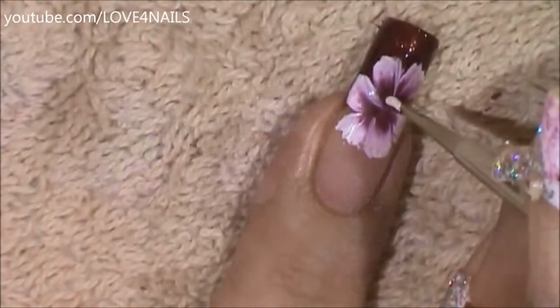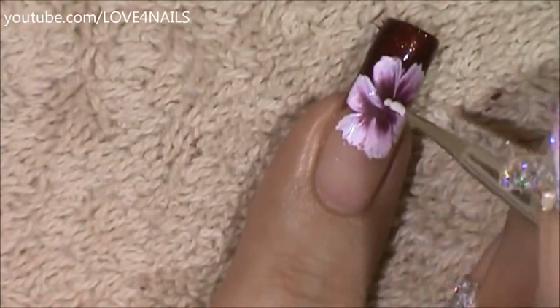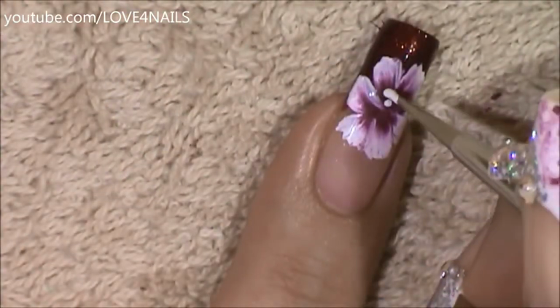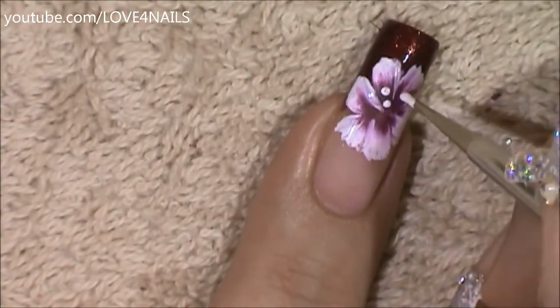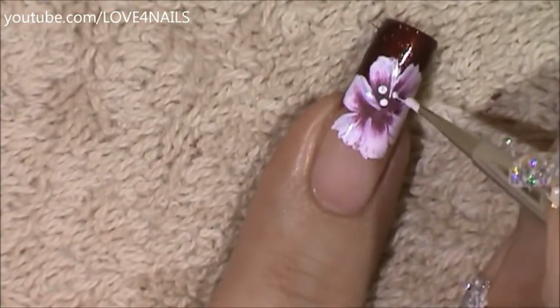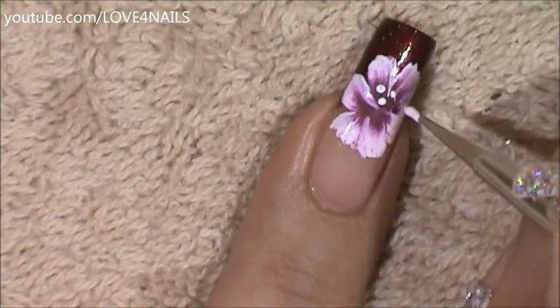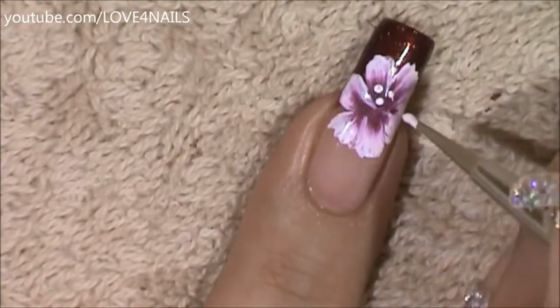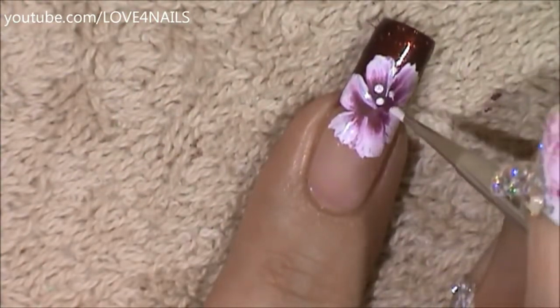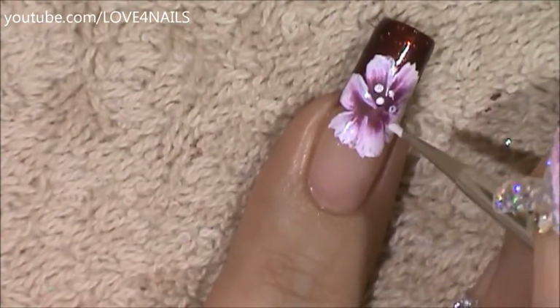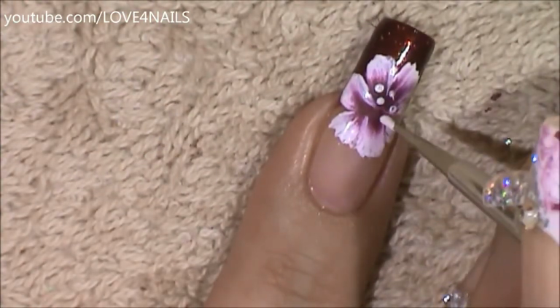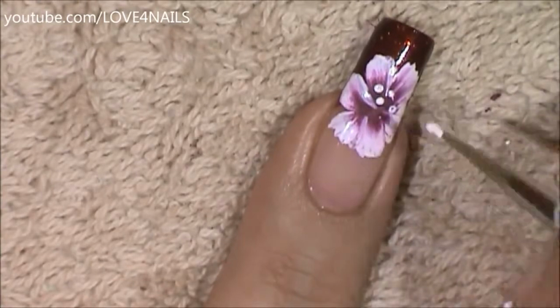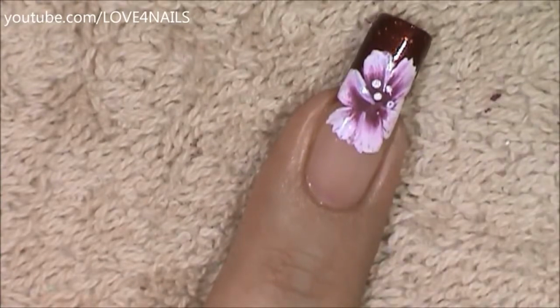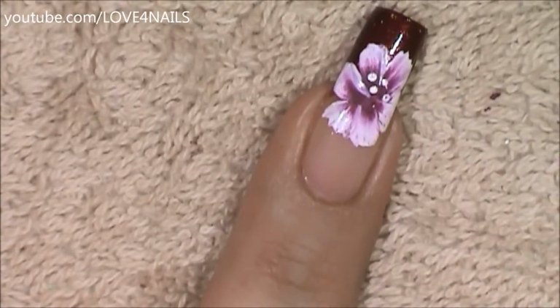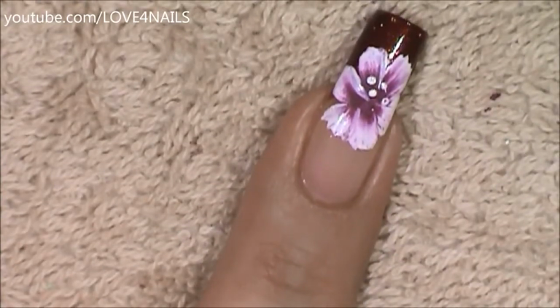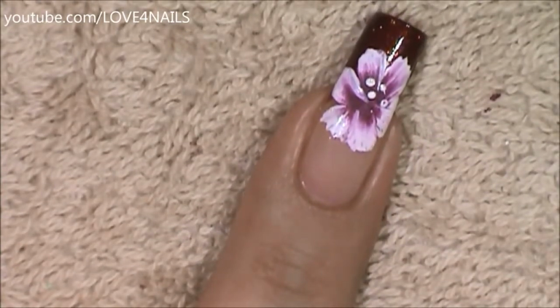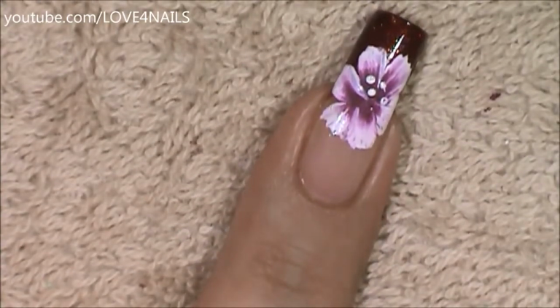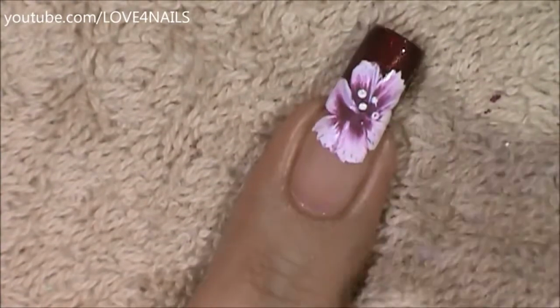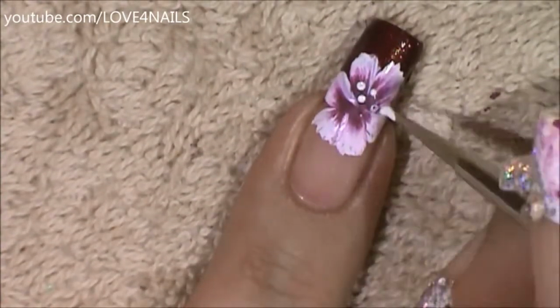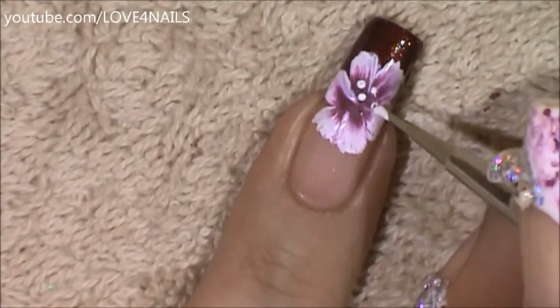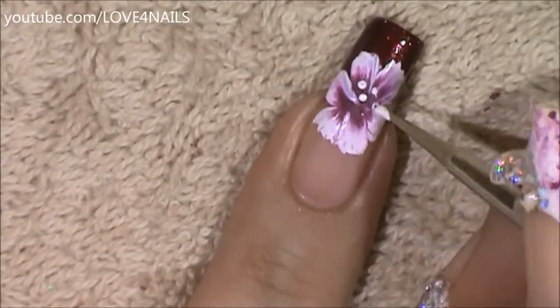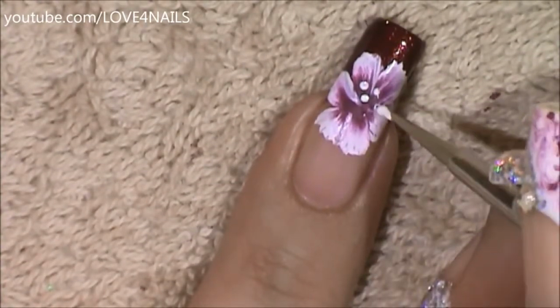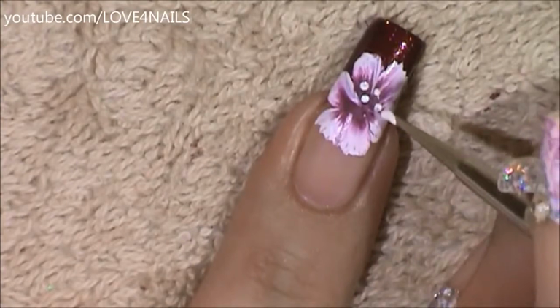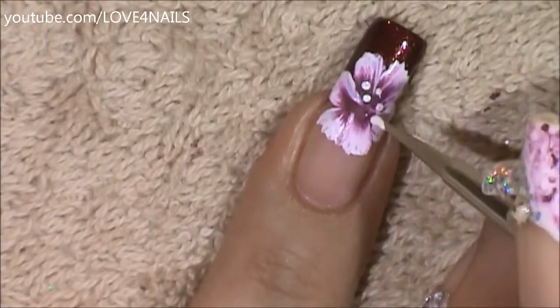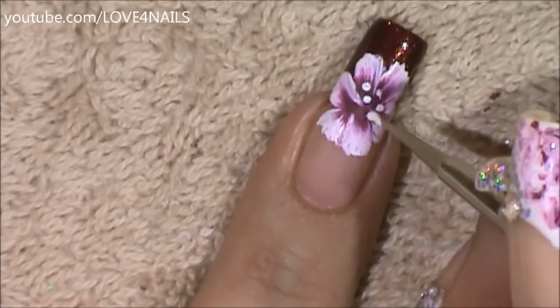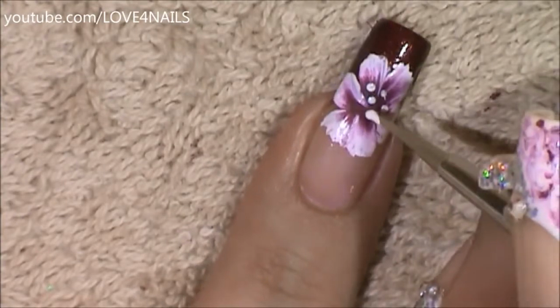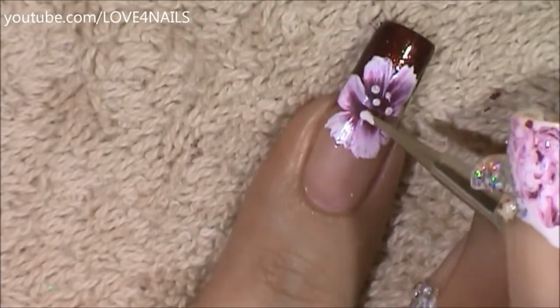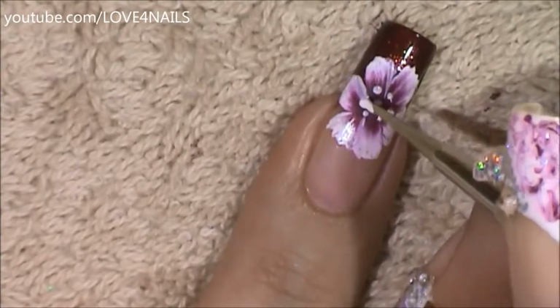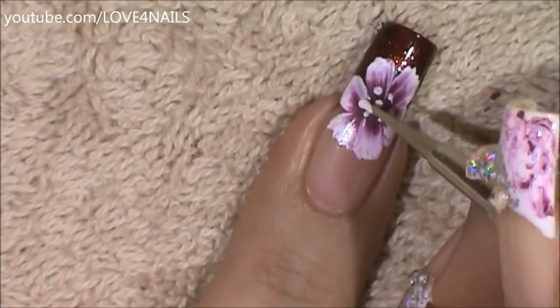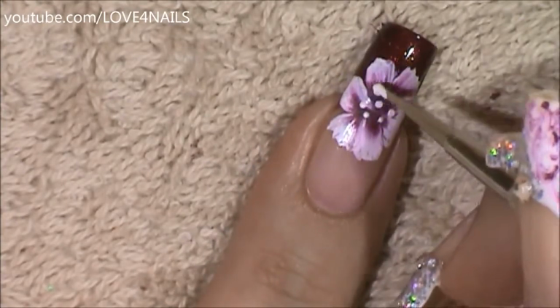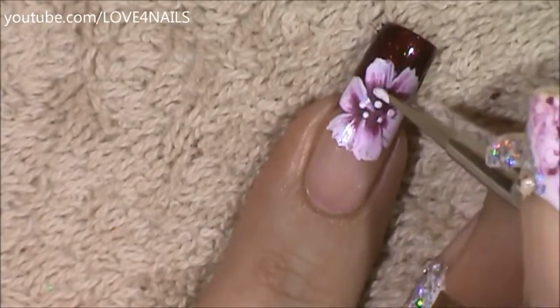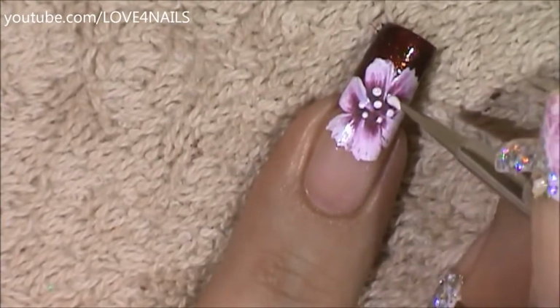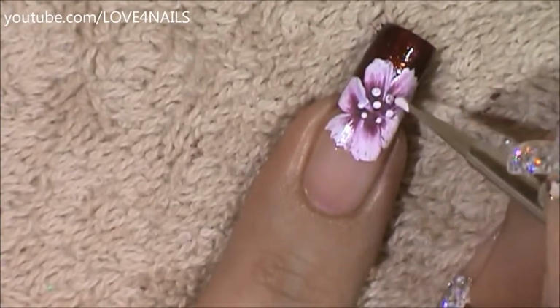Over the center of my flower I'm going to be adding a couple of dots, which is completely optional because I'm also going to be adding a crystal in the center. But if you don't want to add a crystal, just adding dots all around is fine.